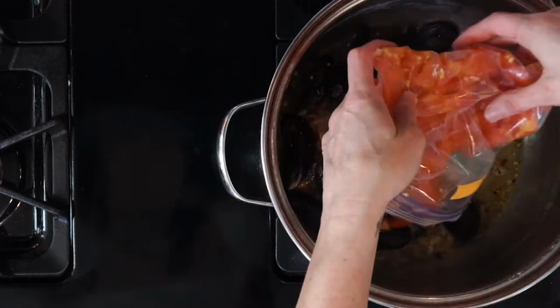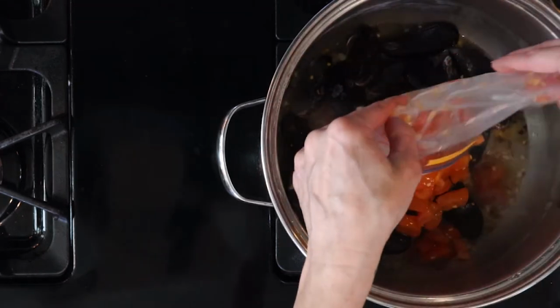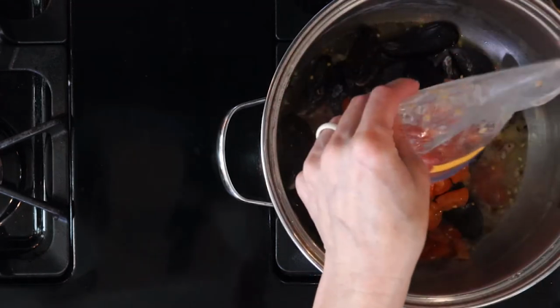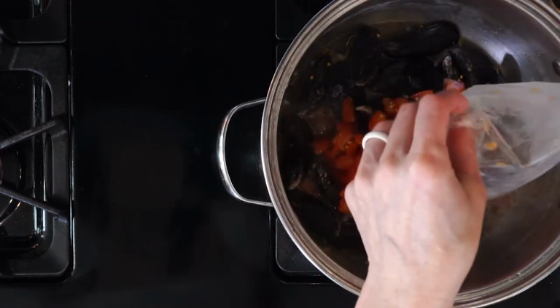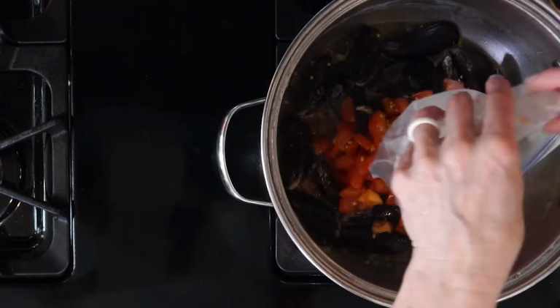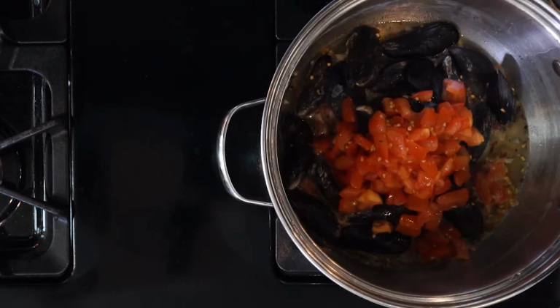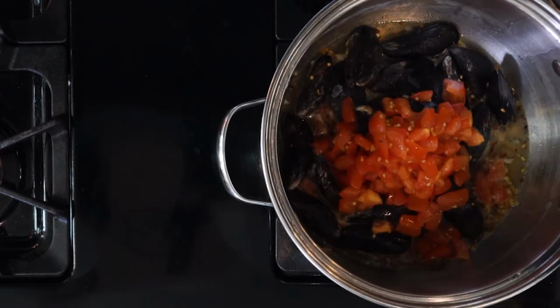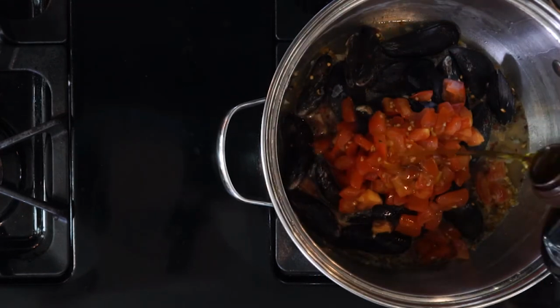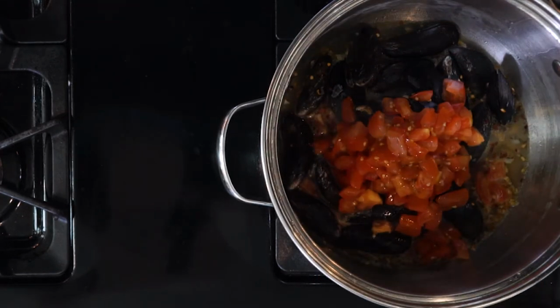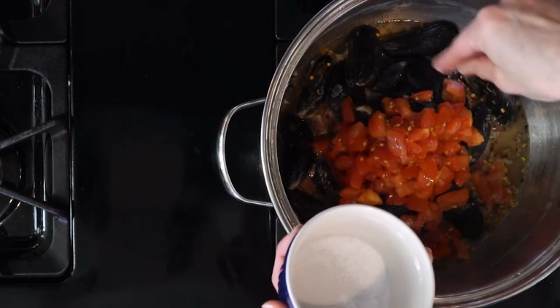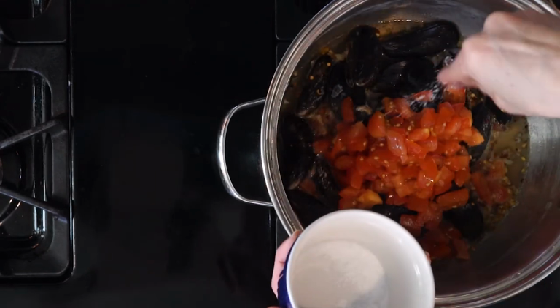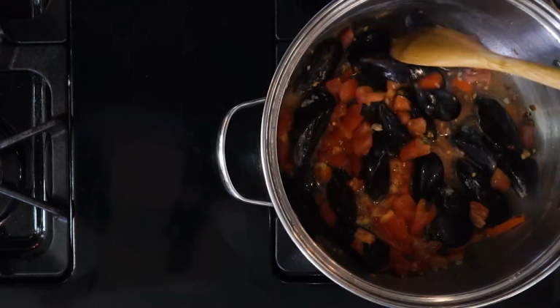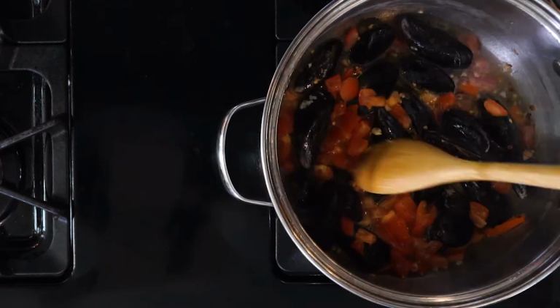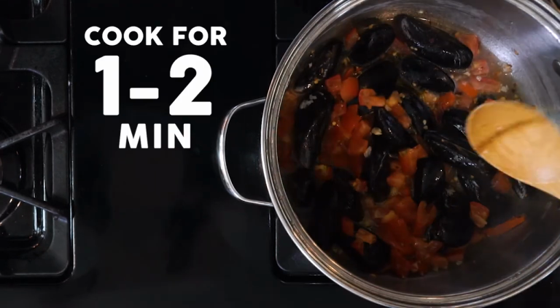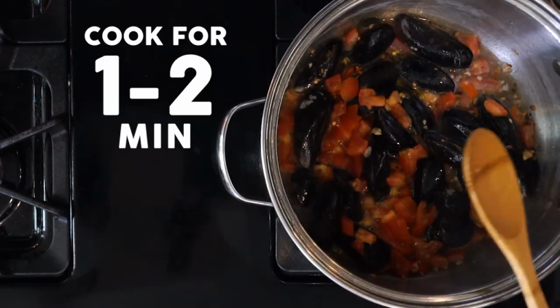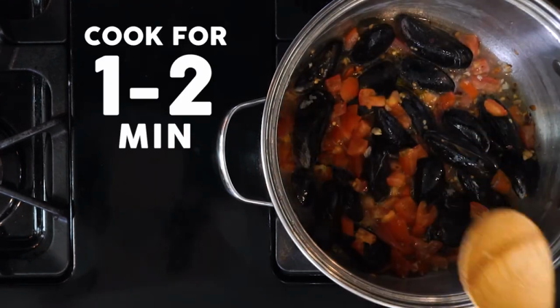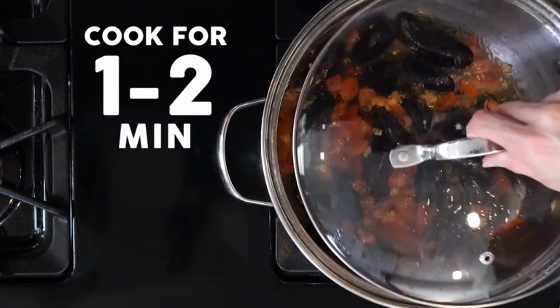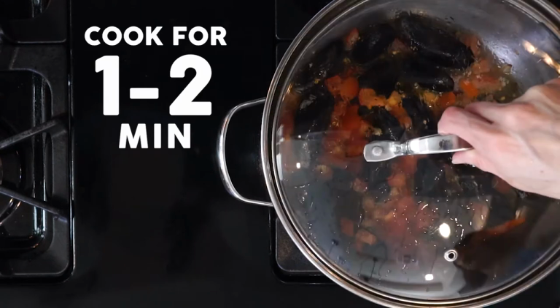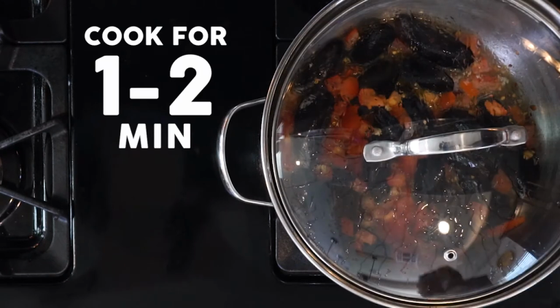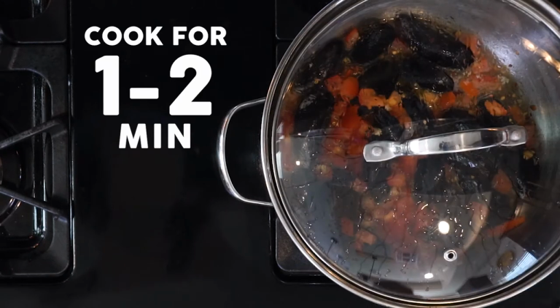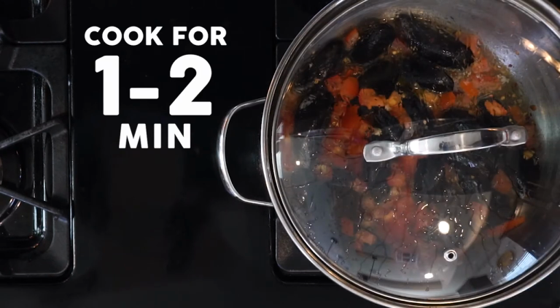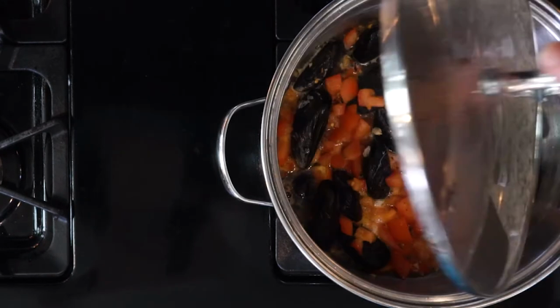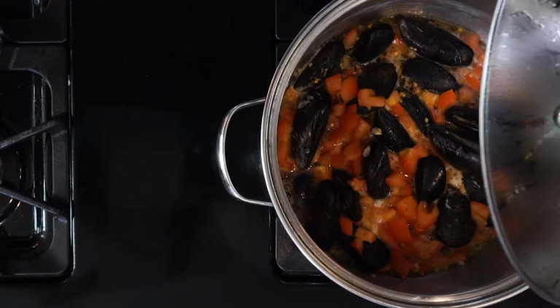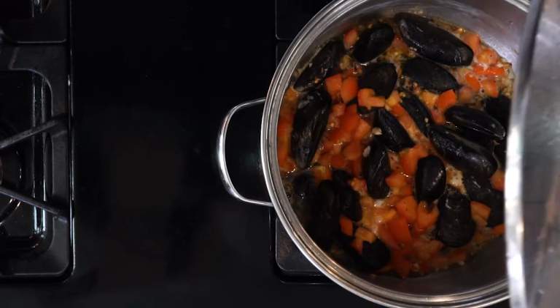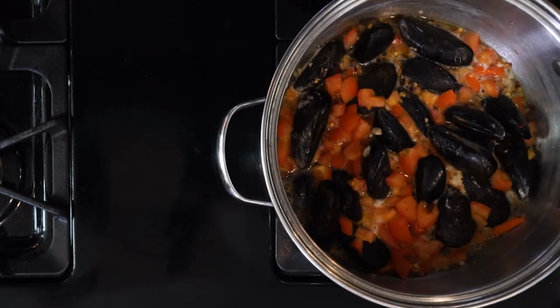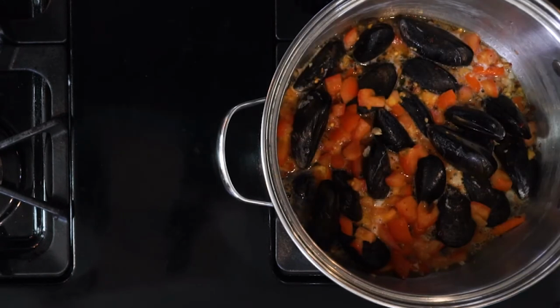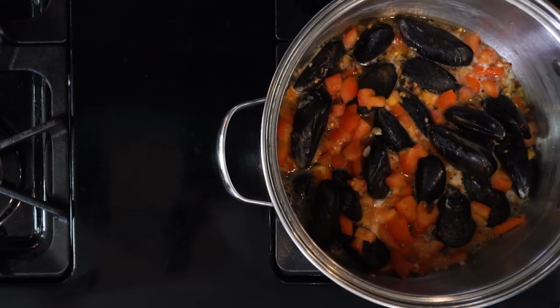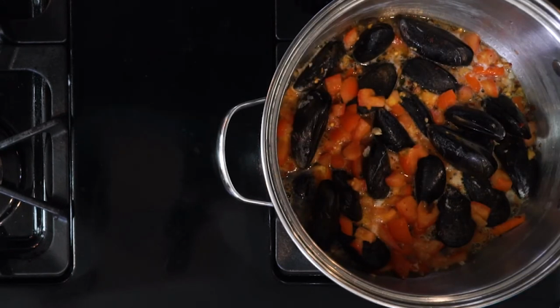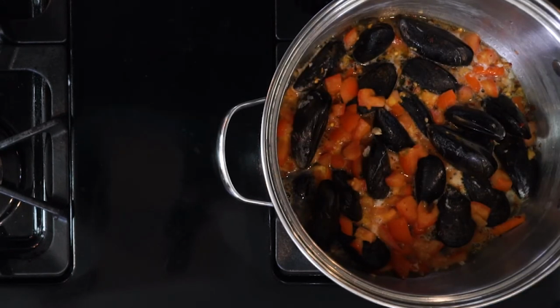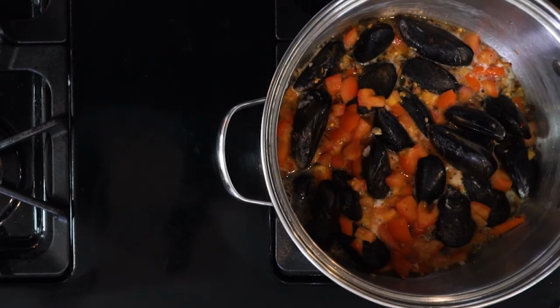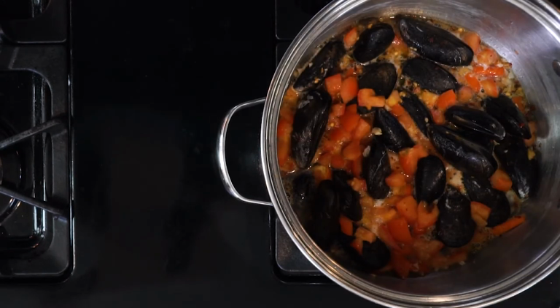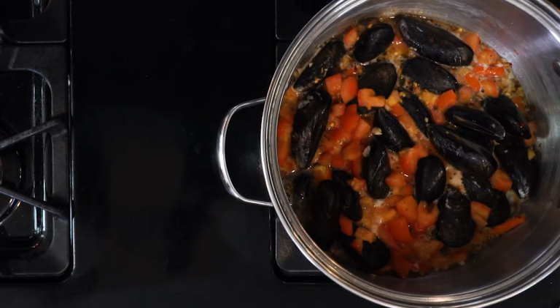Add the tomatoes to the pot with a little more oil and a bit of salt. Cover and cook for another one to two minutes. Remove the lid and turn off the heat, then set that aside.